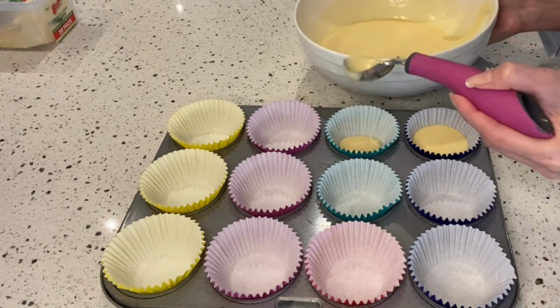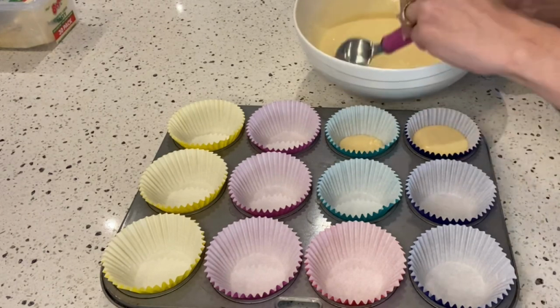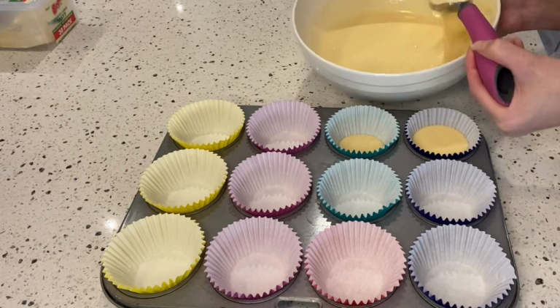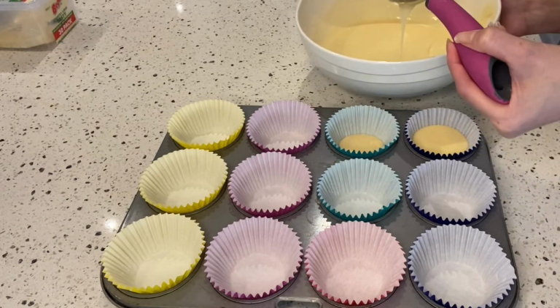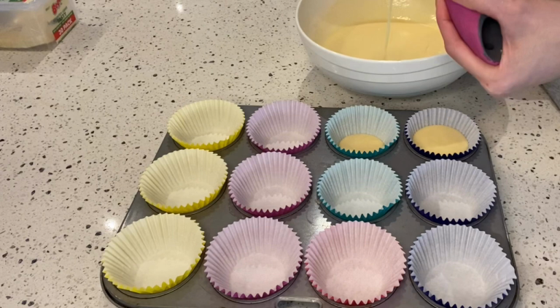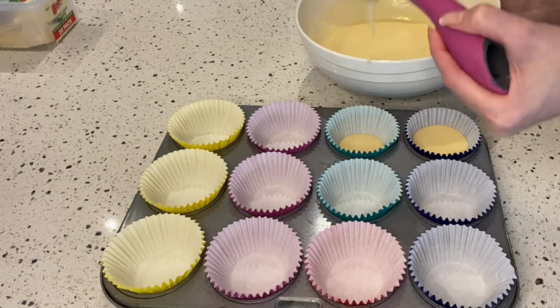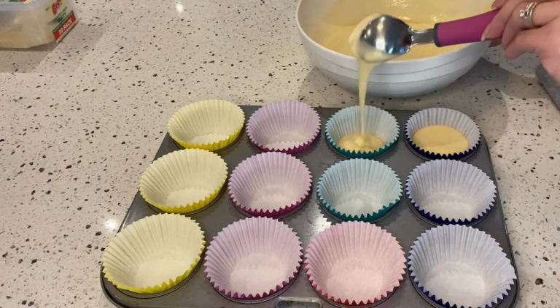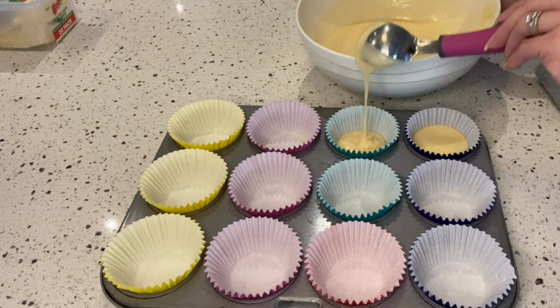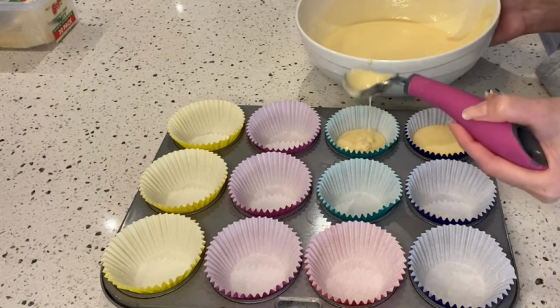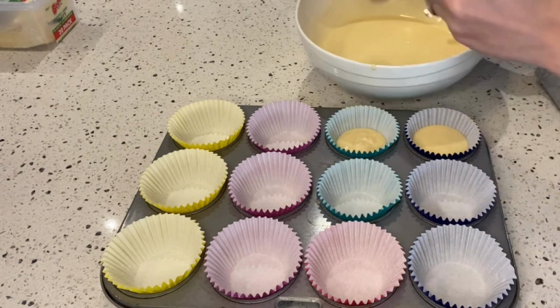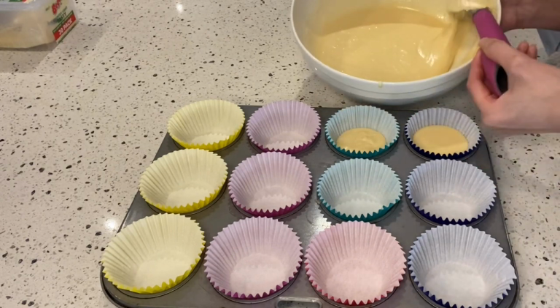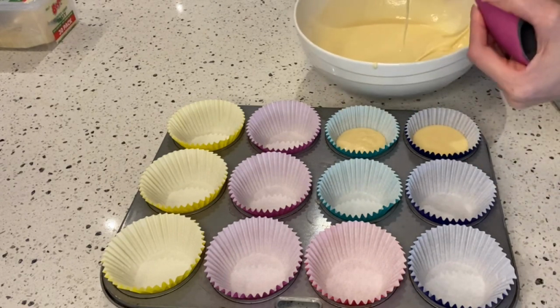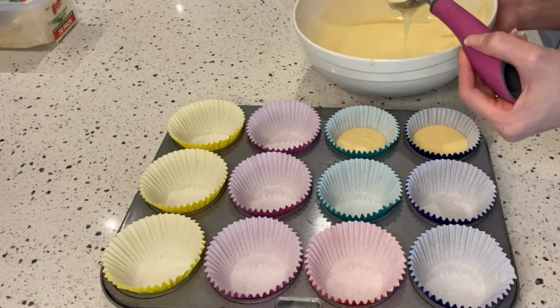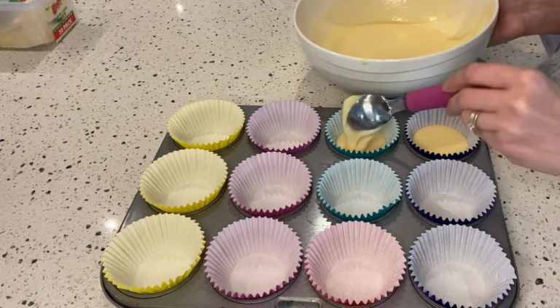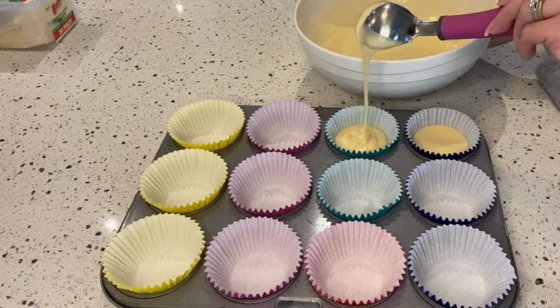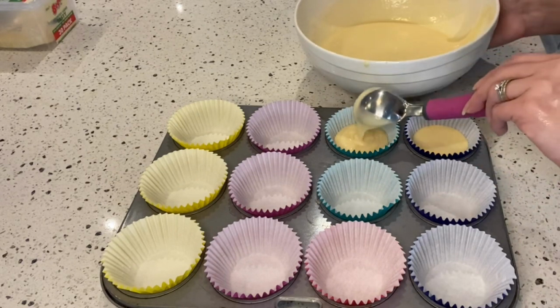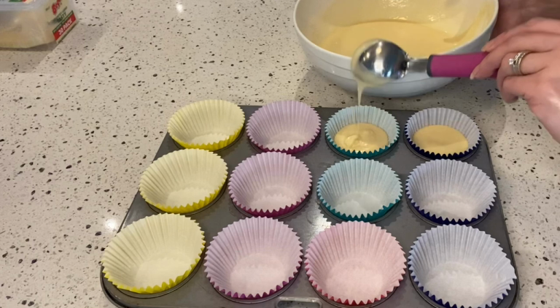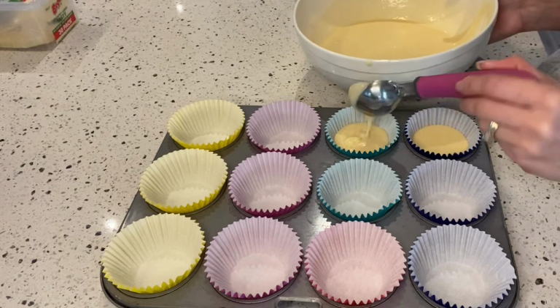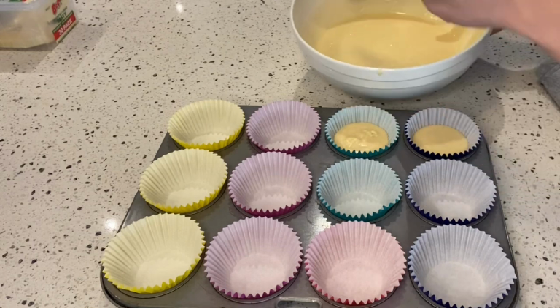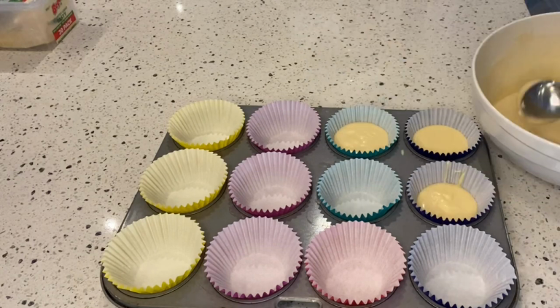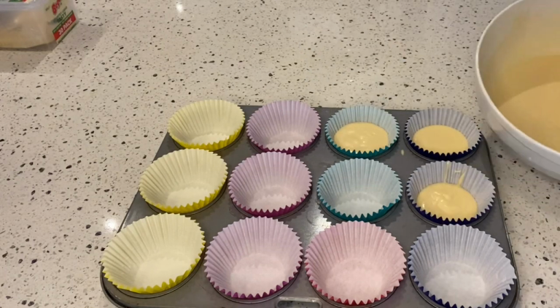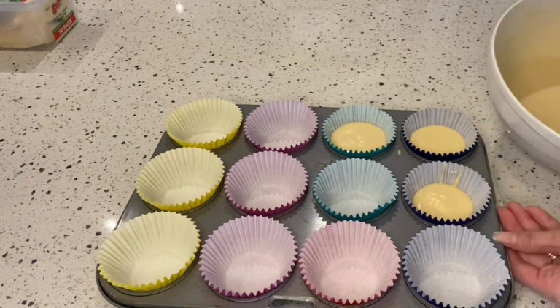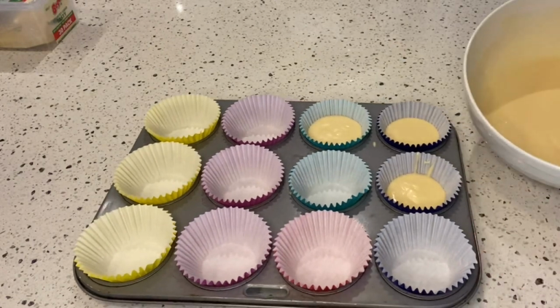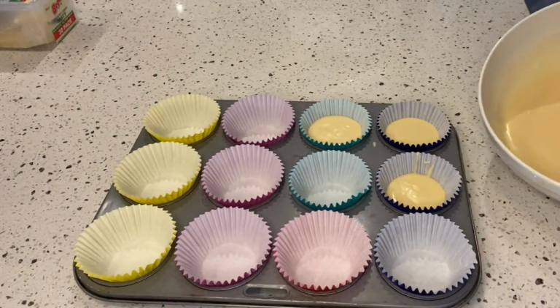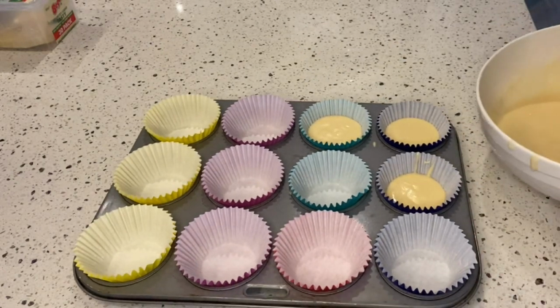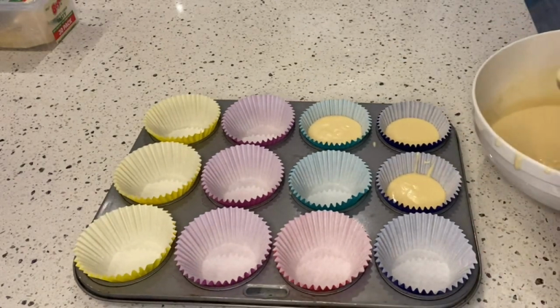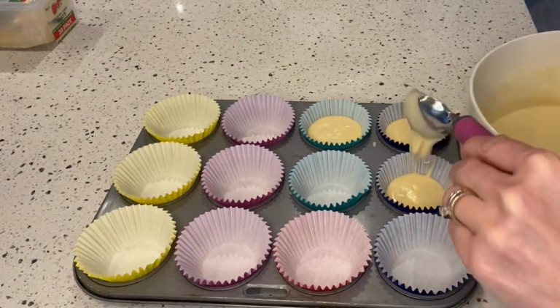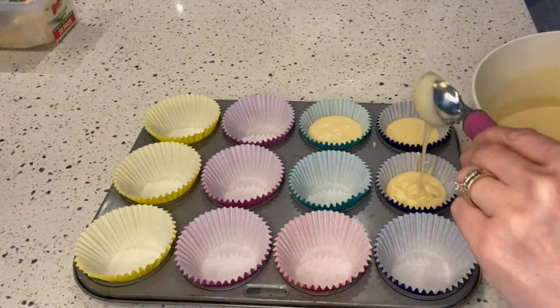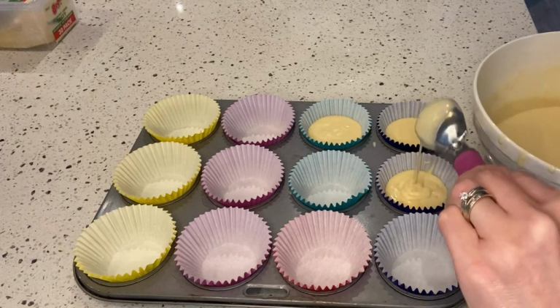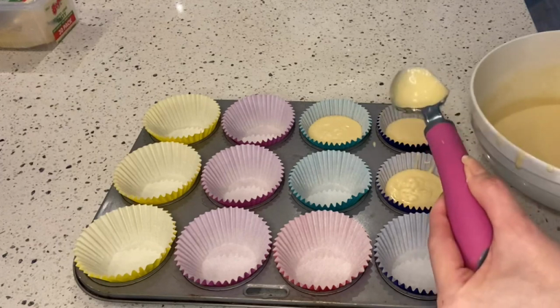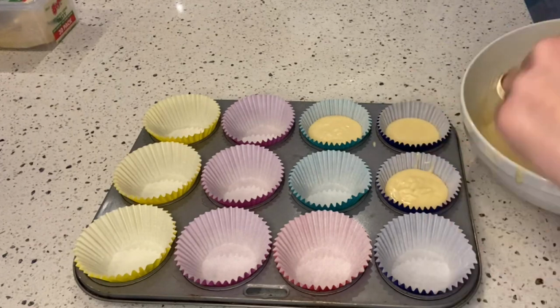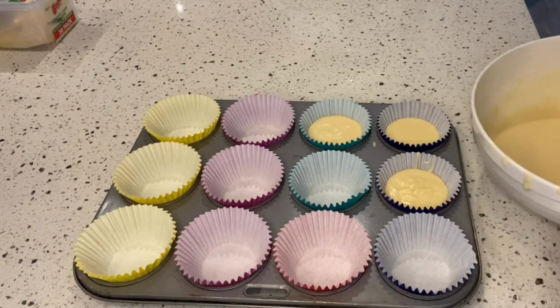As you can see, I didn't grease the muffin tray, so this is optional. If you have paper cups, you can simply place them directly on the tray.